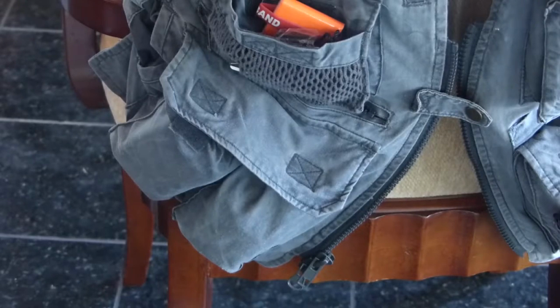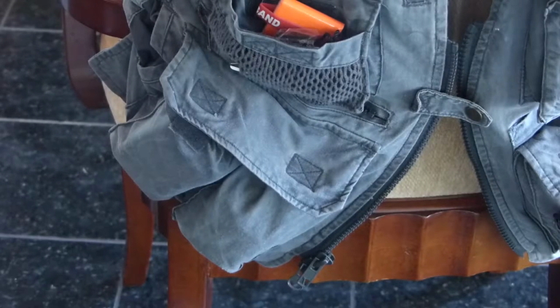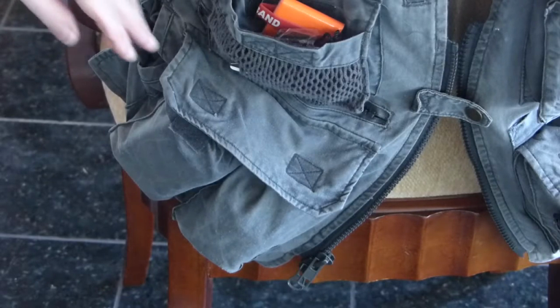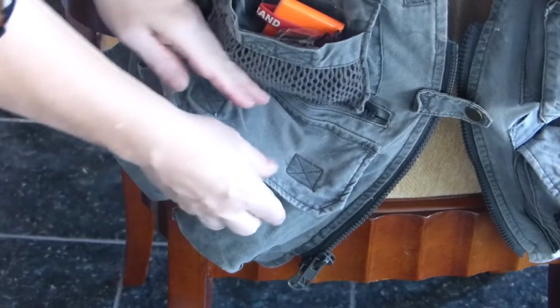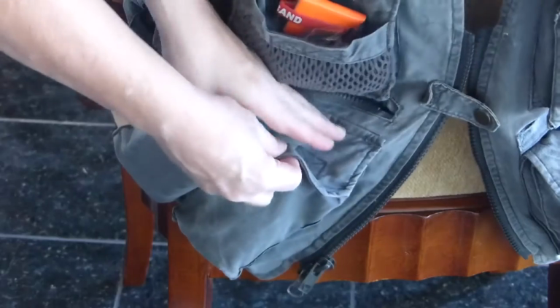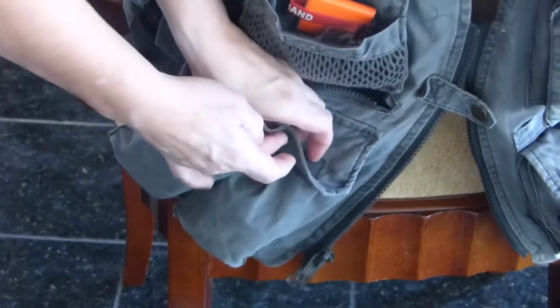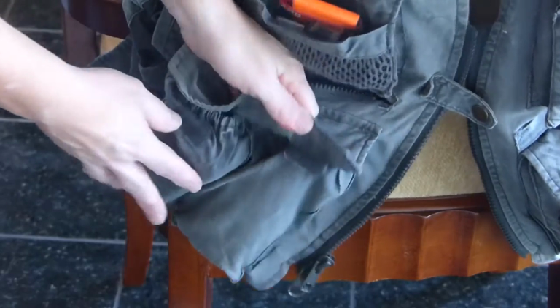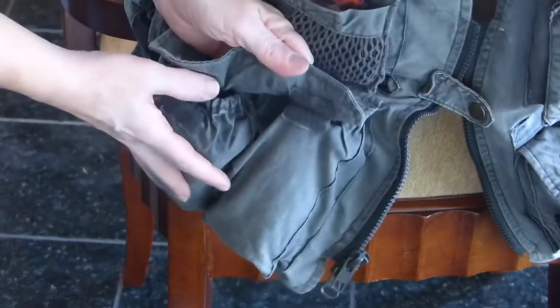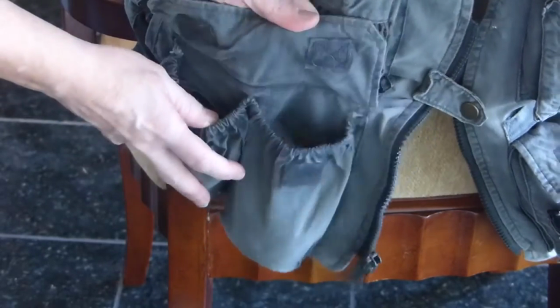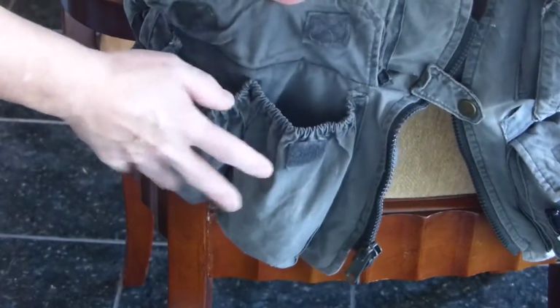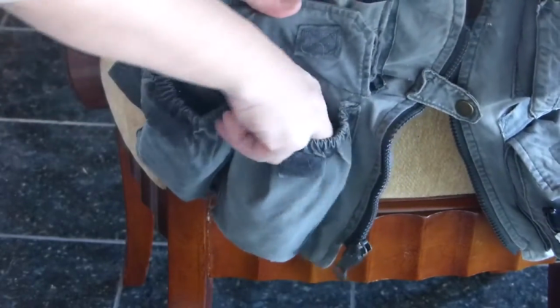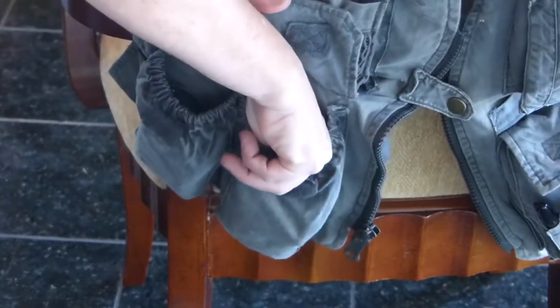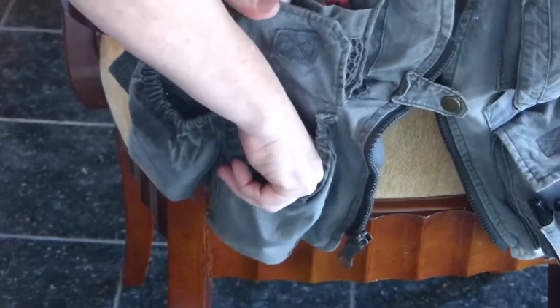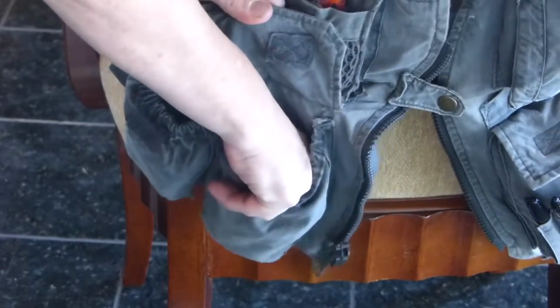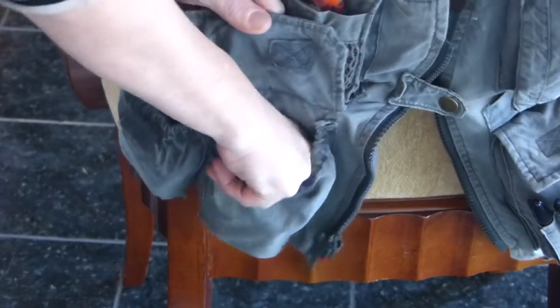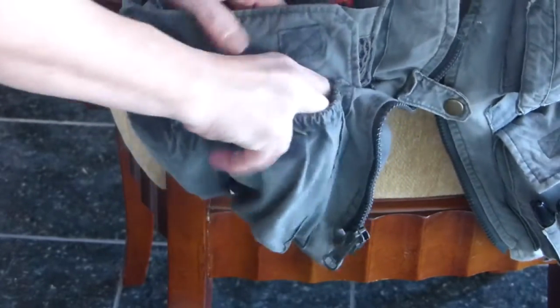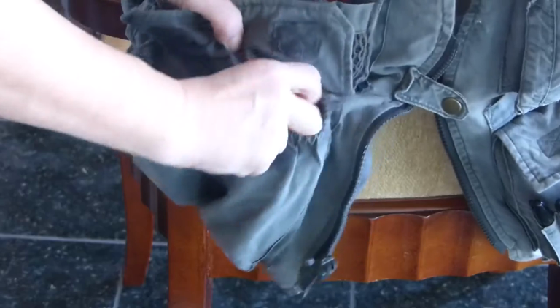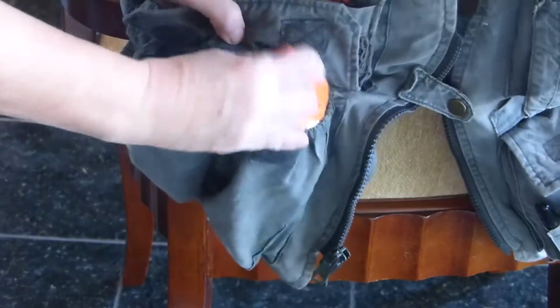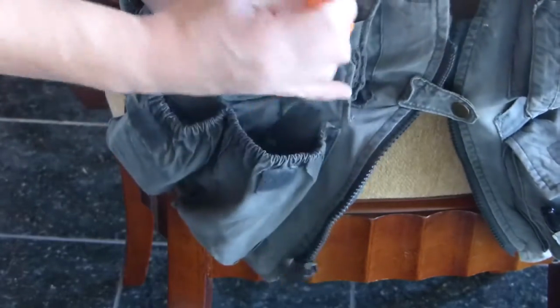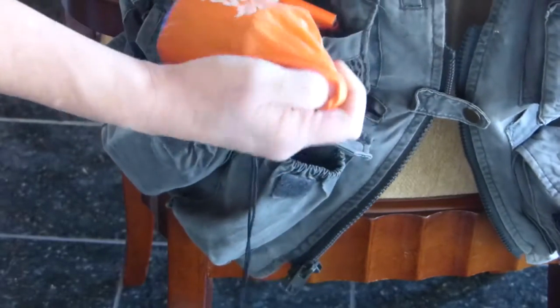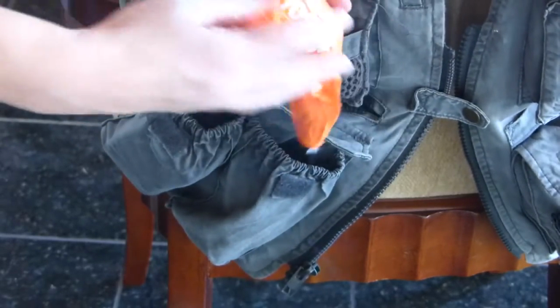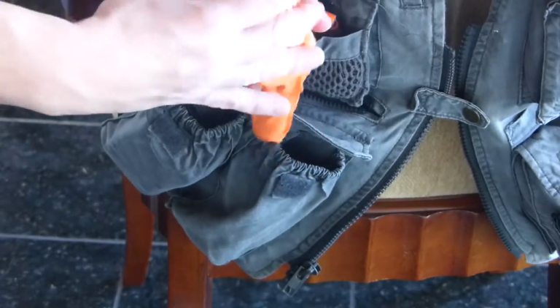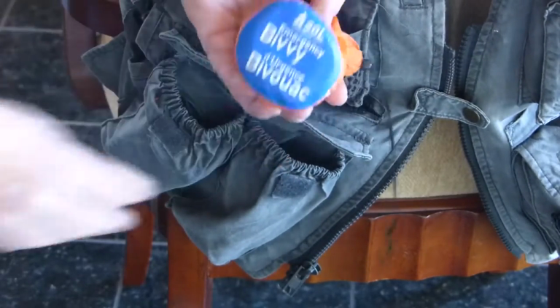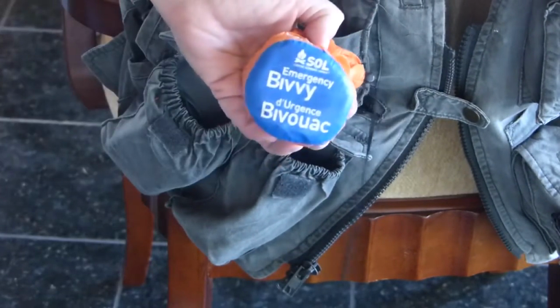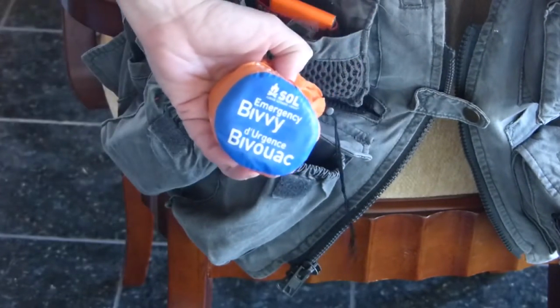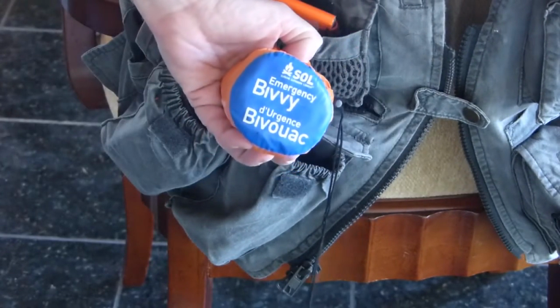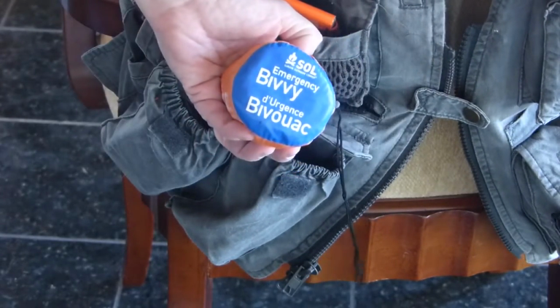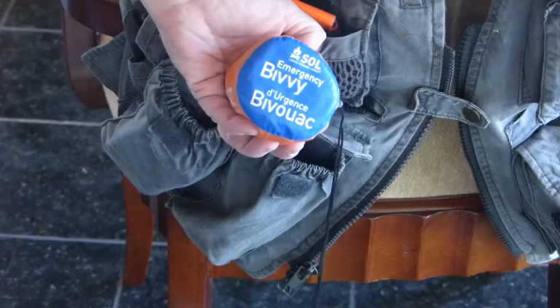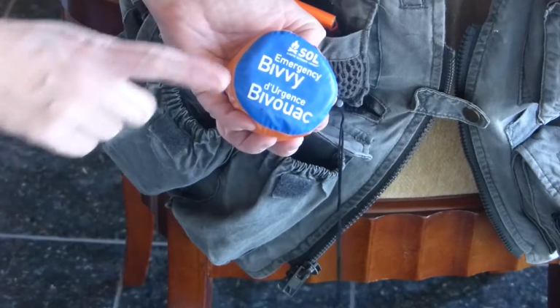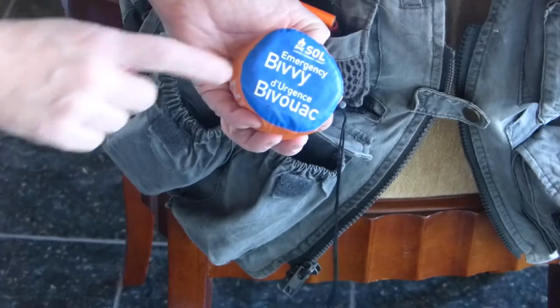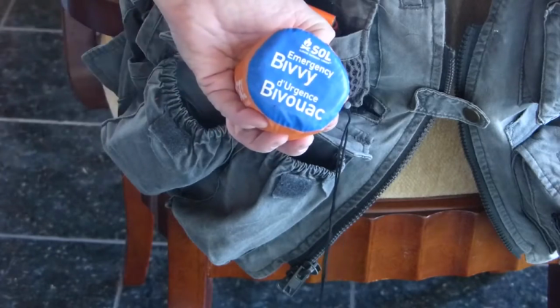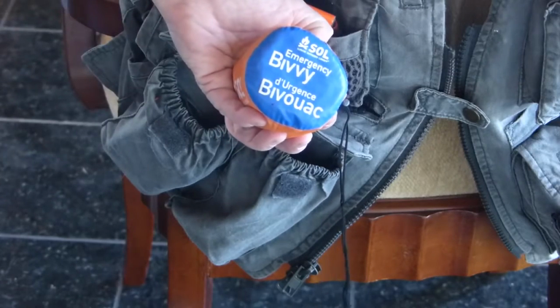The bottom here is just a little crook head so it's hanging on the chair. But here we have the emergency SOL bivvy.